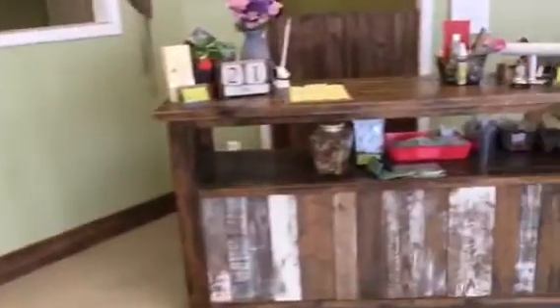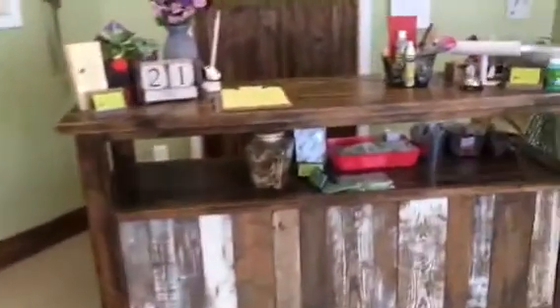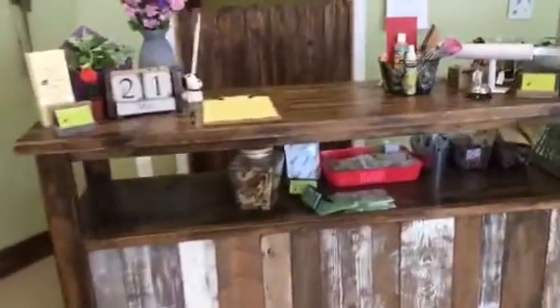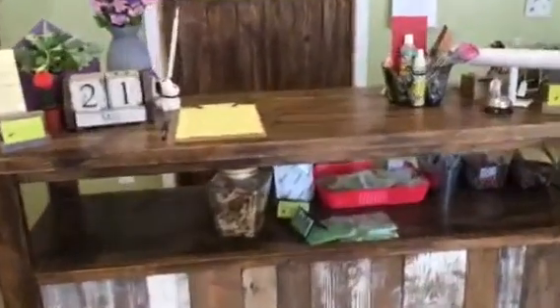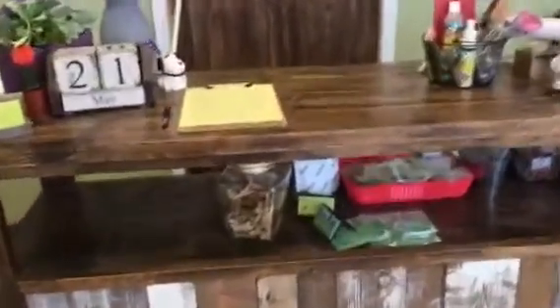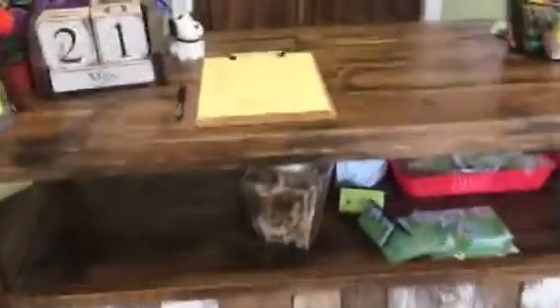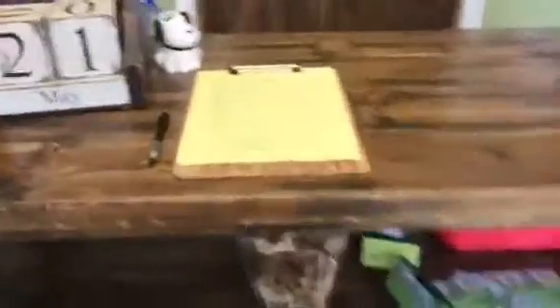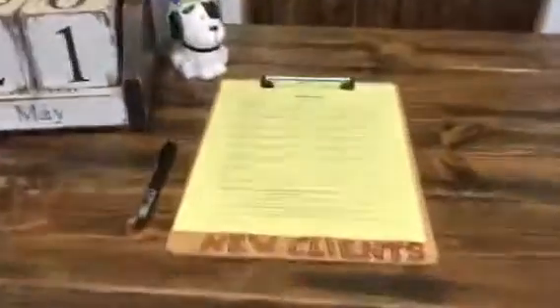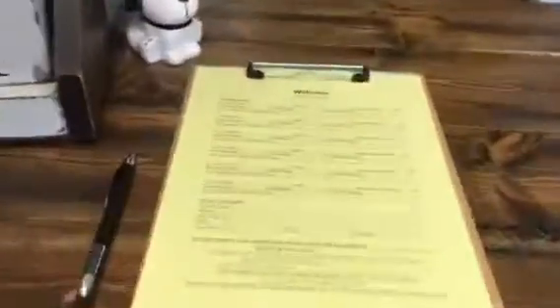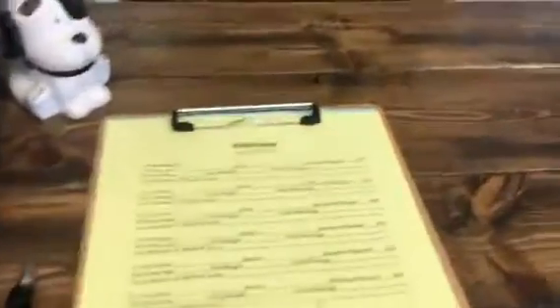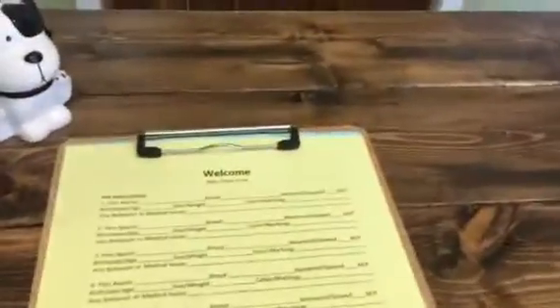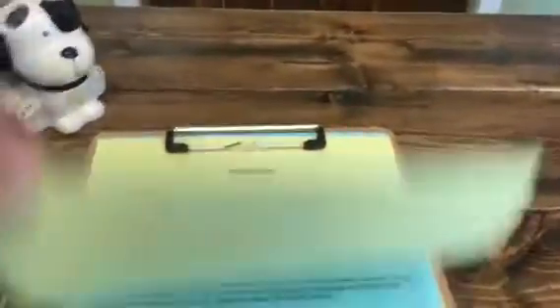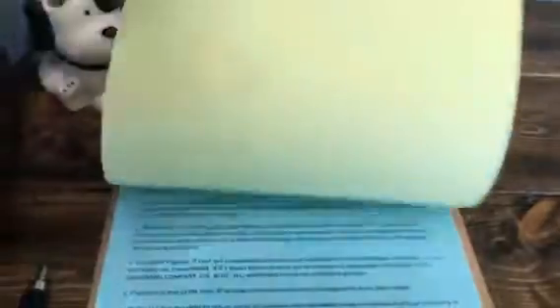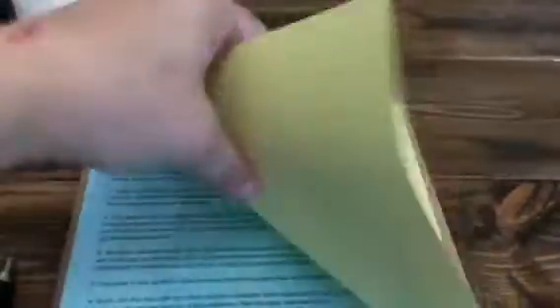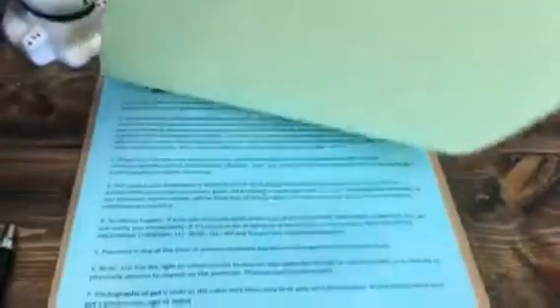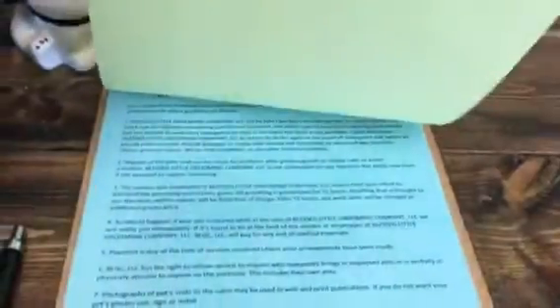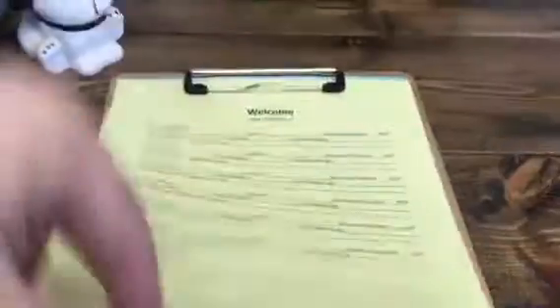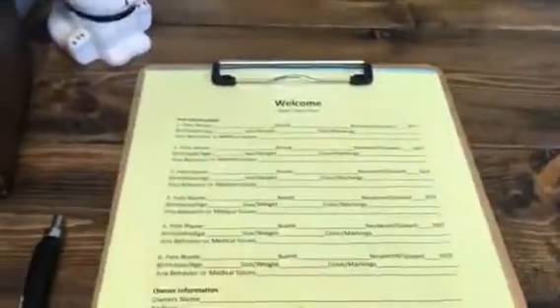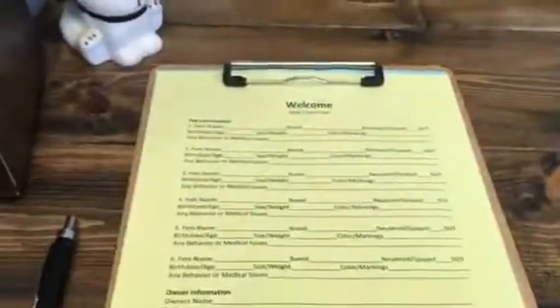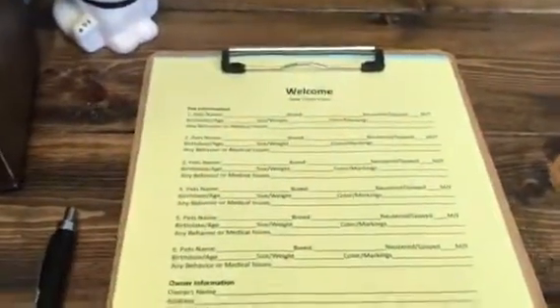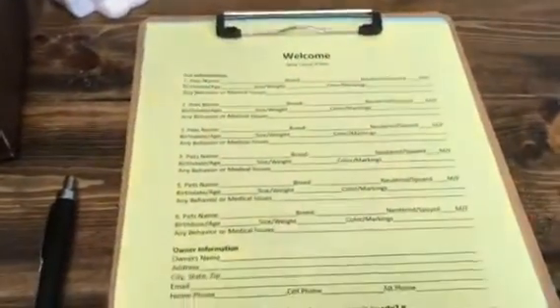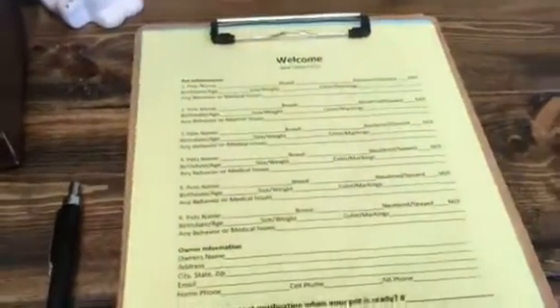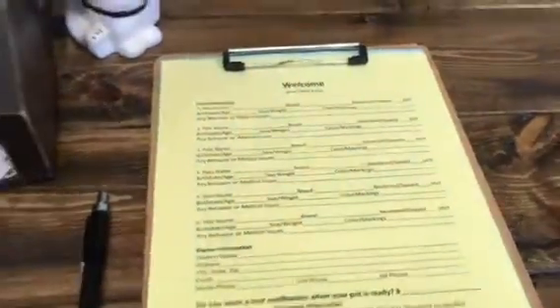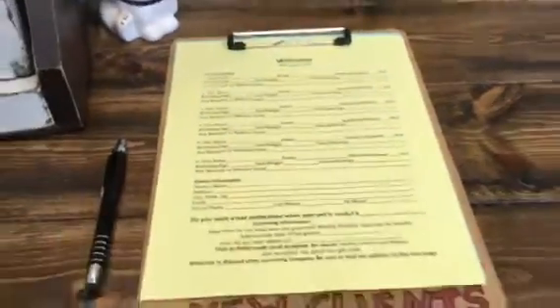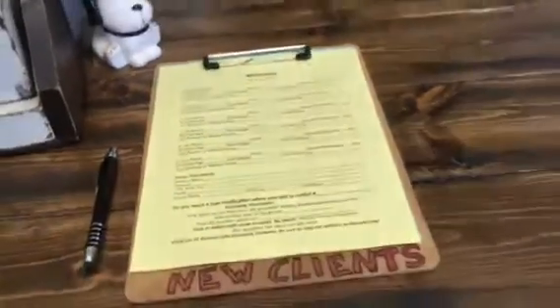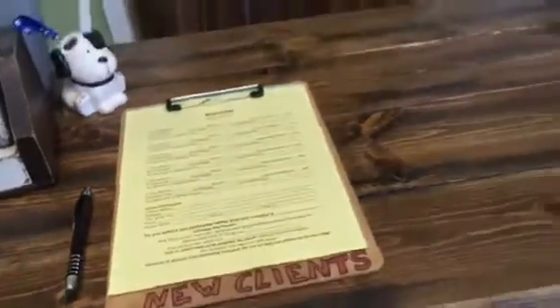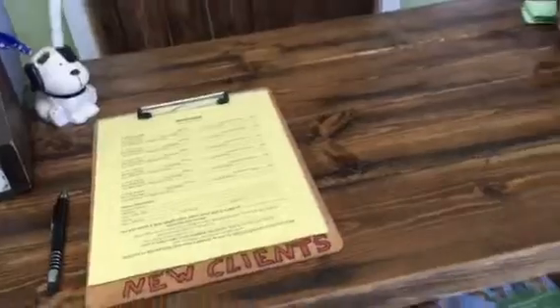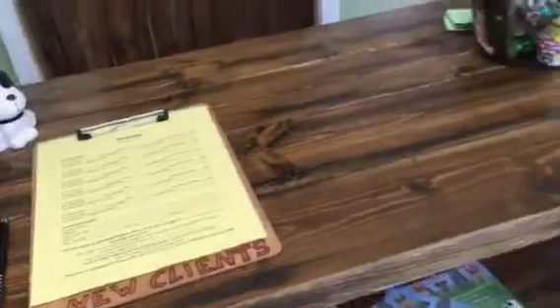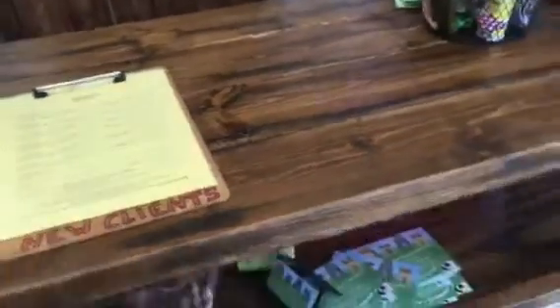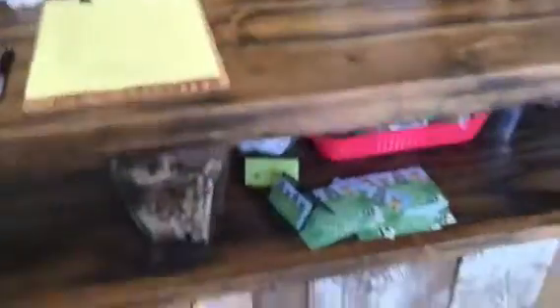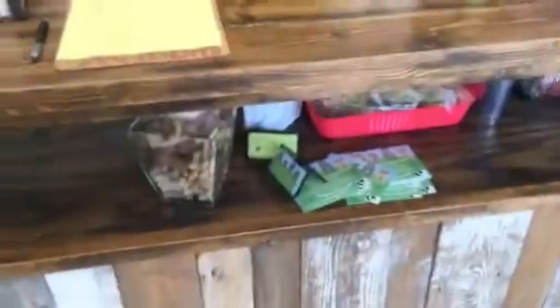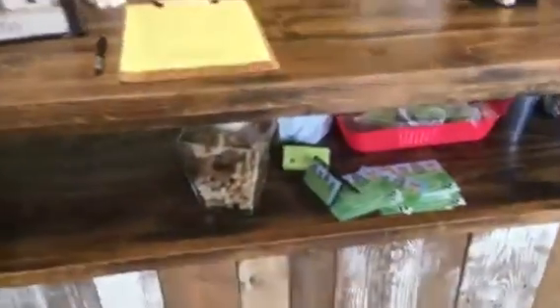New clients, when you come in, just fill out our welcome form and our release form. These just take a few minutes to fill out, and we keep them on file, so once you fill them out, that's all we need.